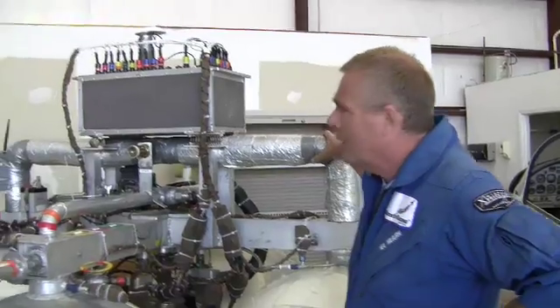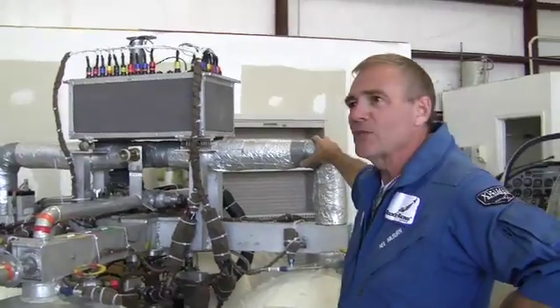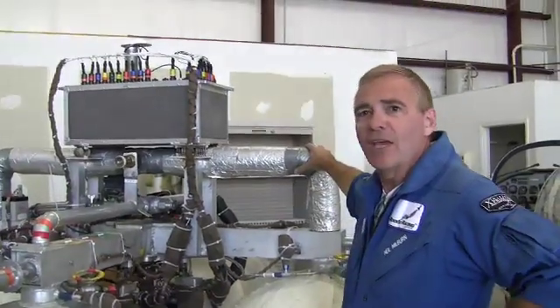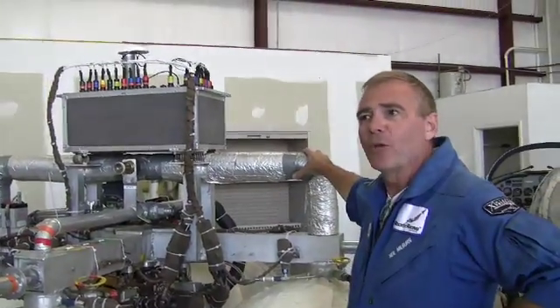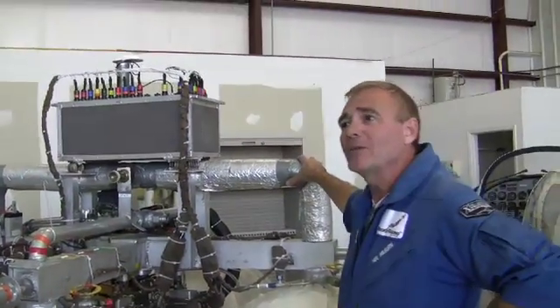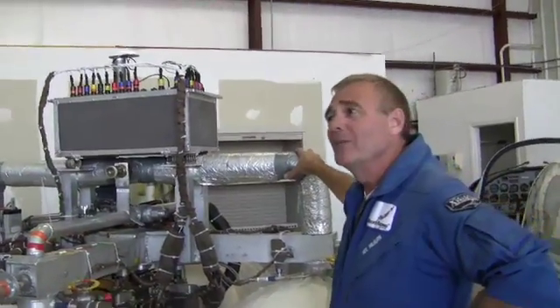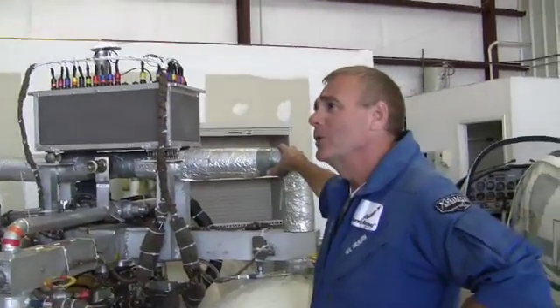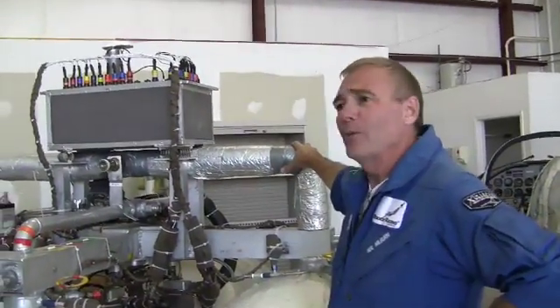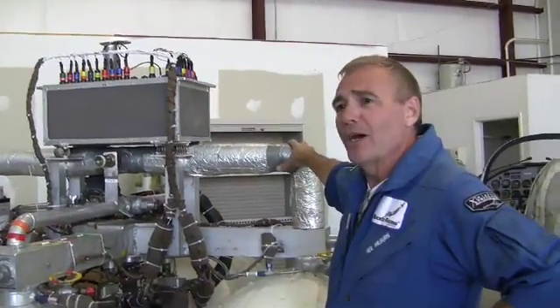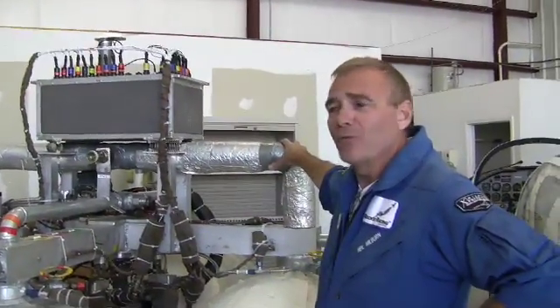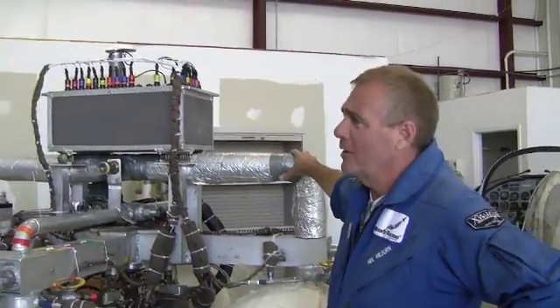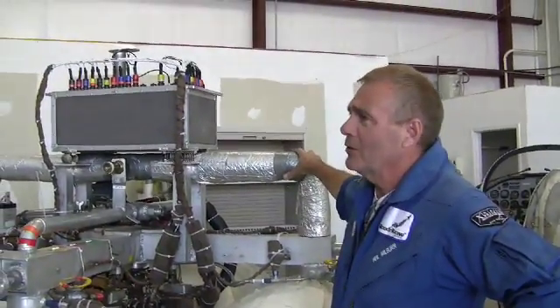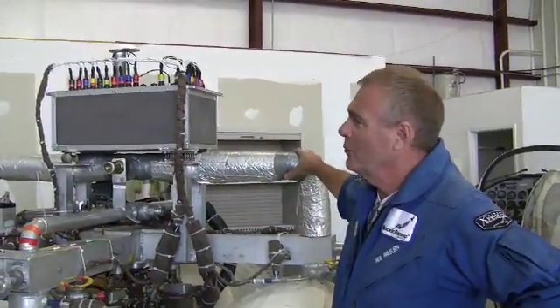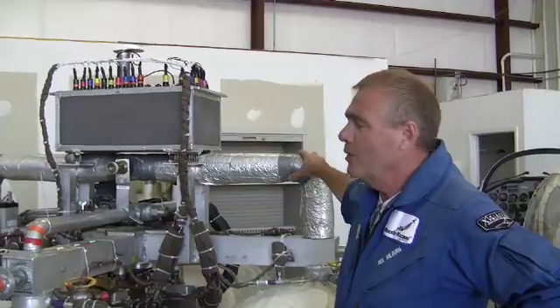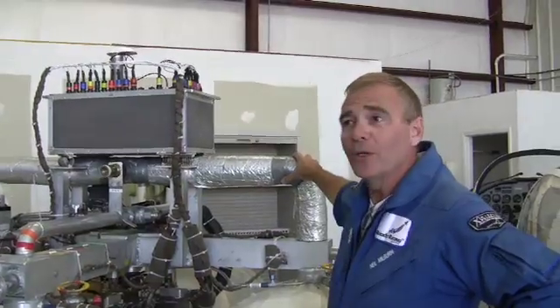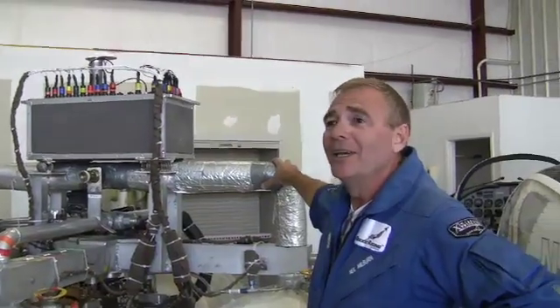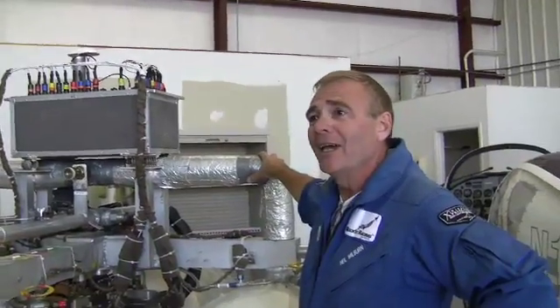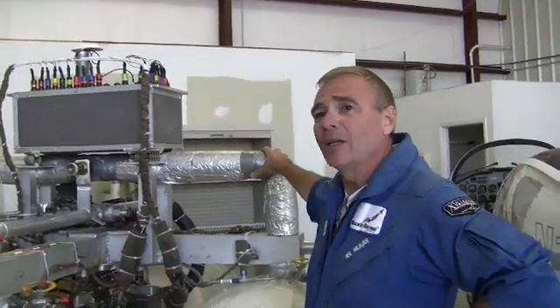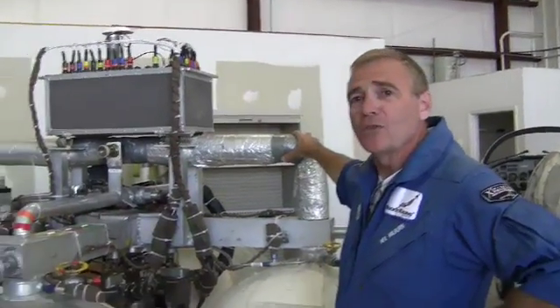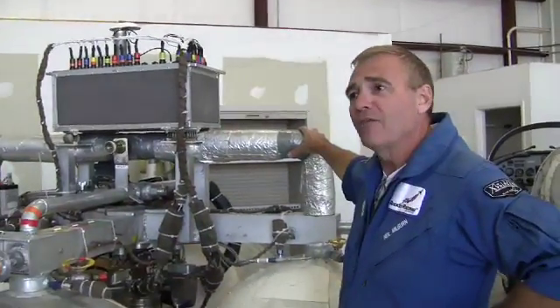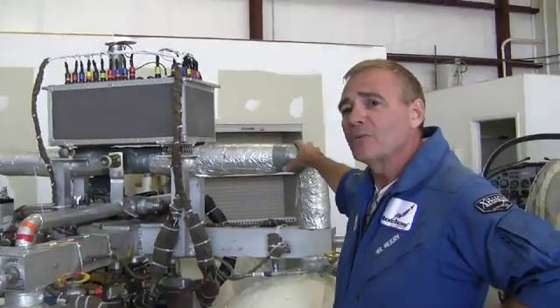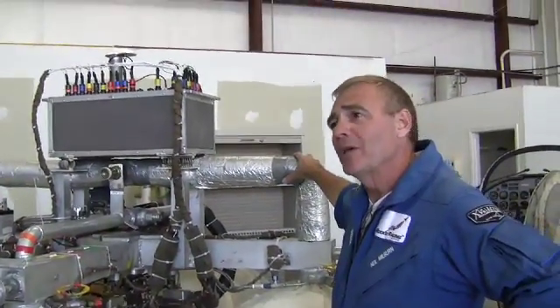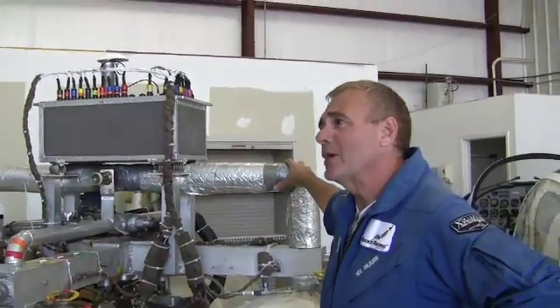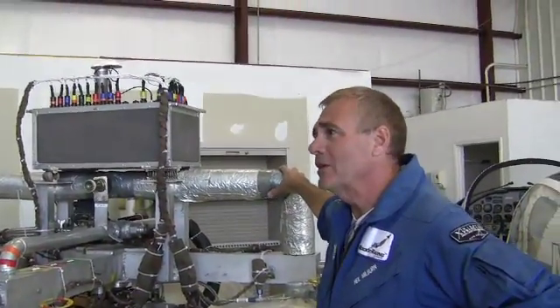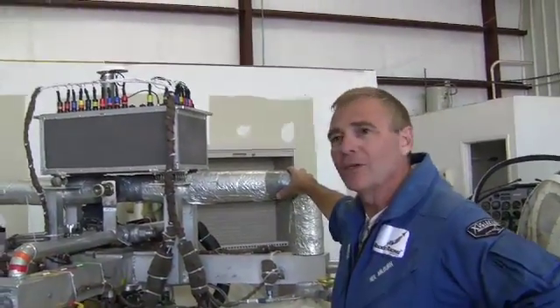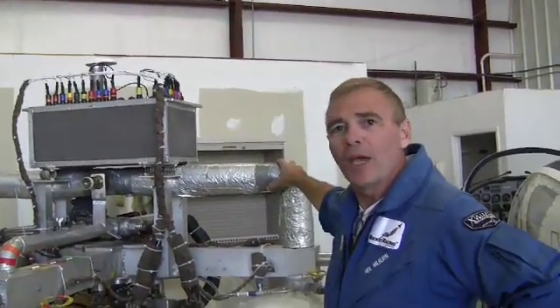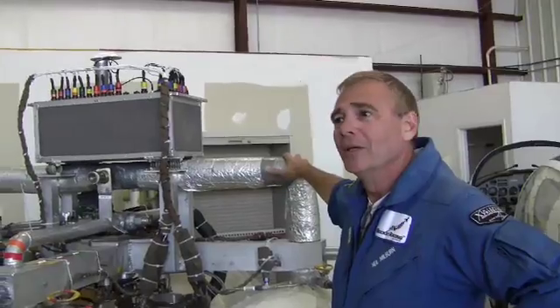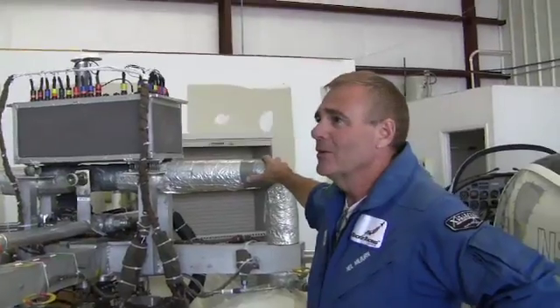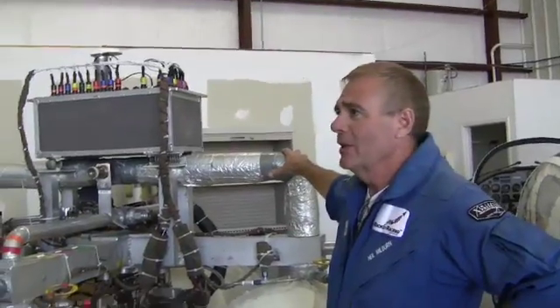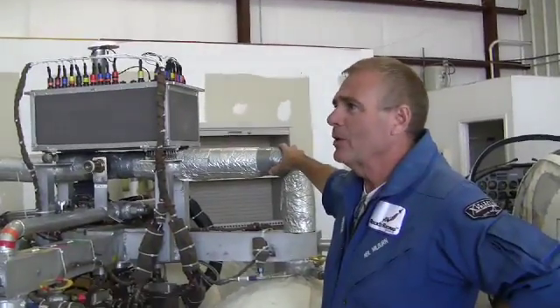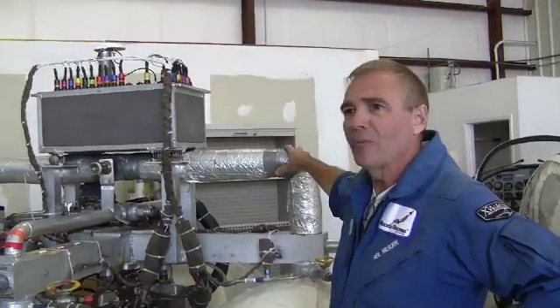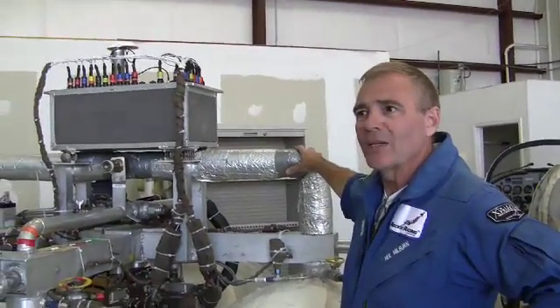It has to stay in the air for three minutes, which, if that wasn't hard enough, we've then got to refuel it. And in less than two and a half hours, we've got to get it back to the other pad. So it's a pretty phenomenal task.